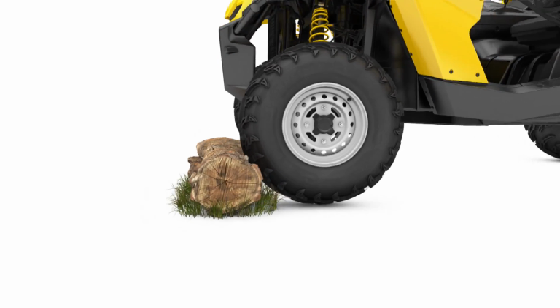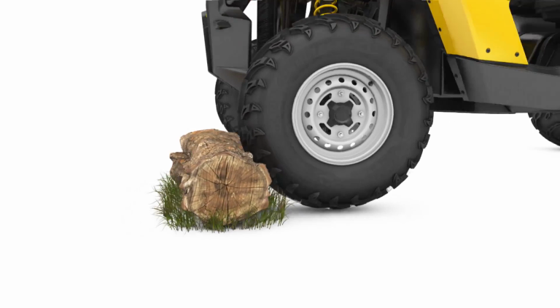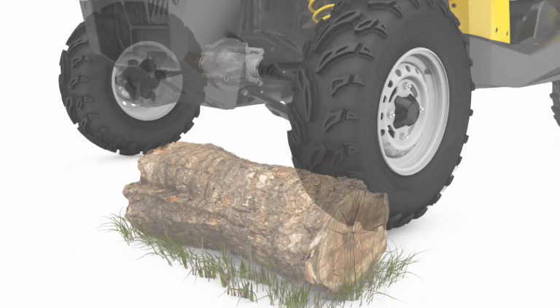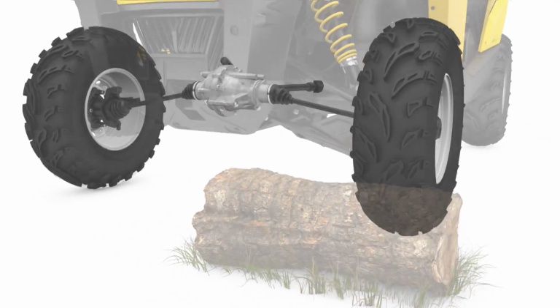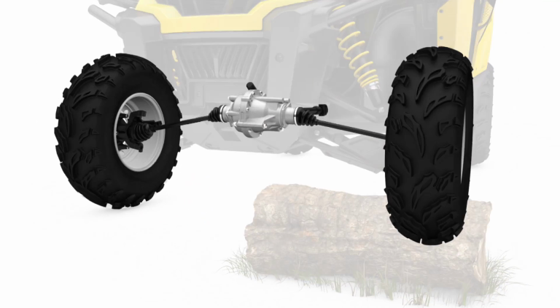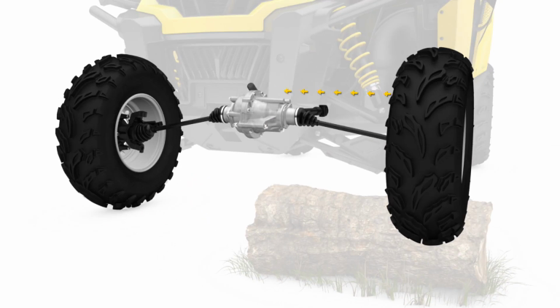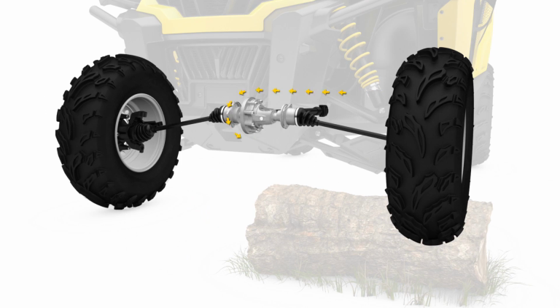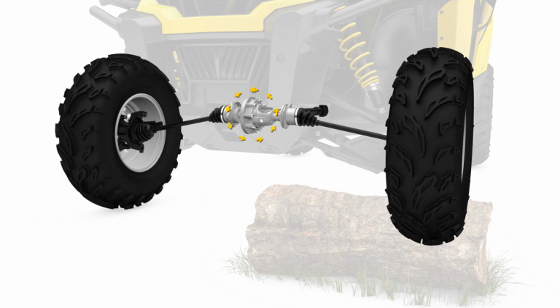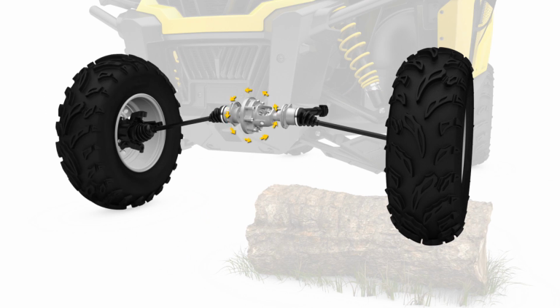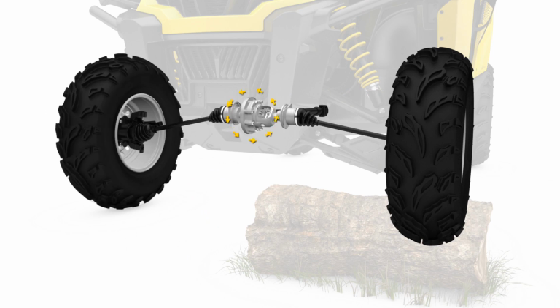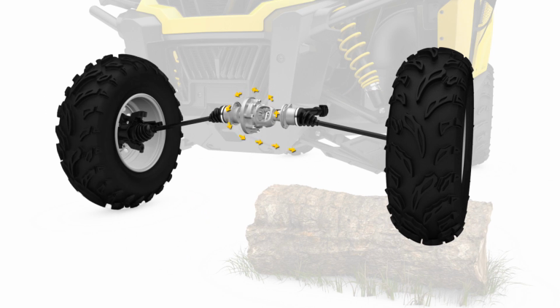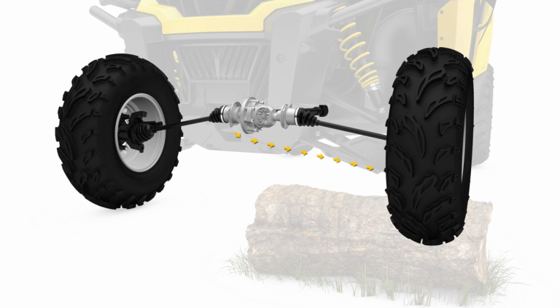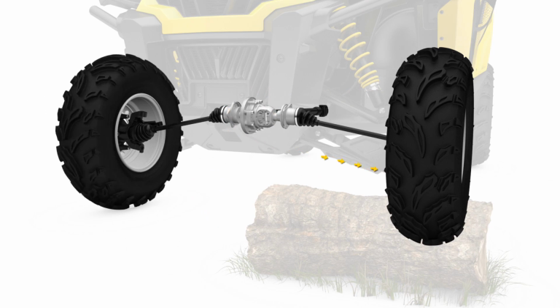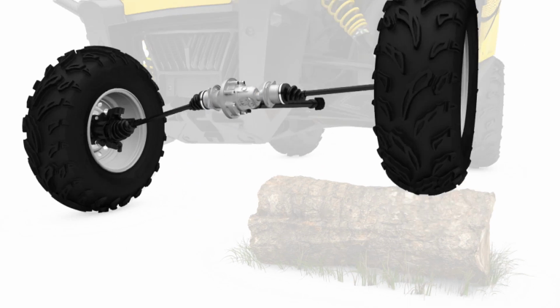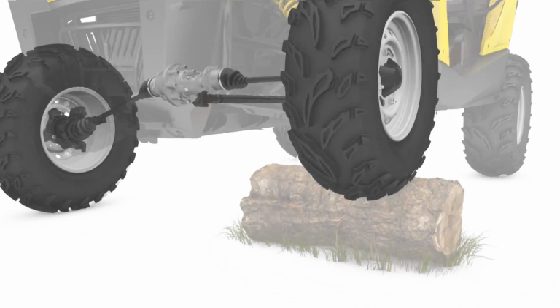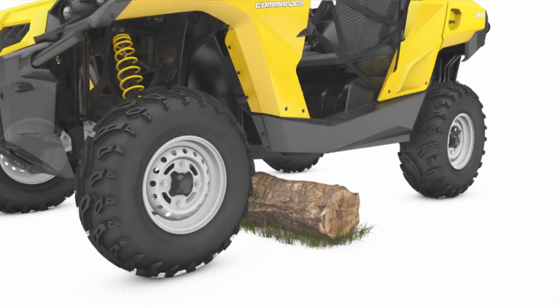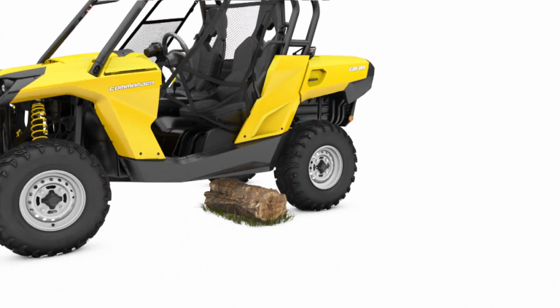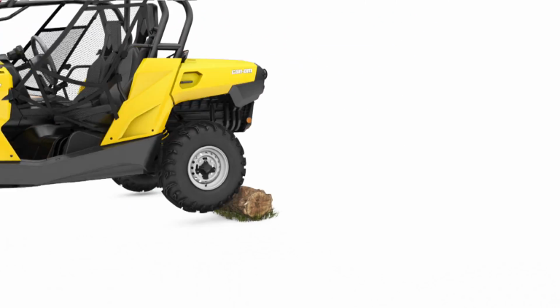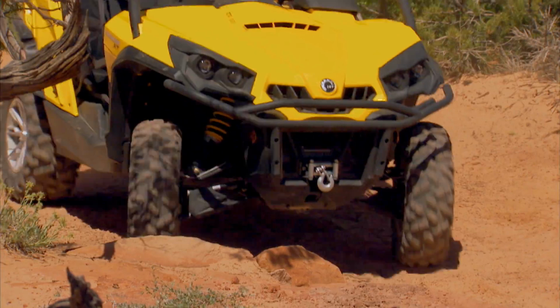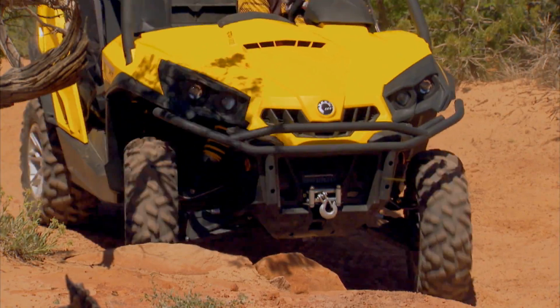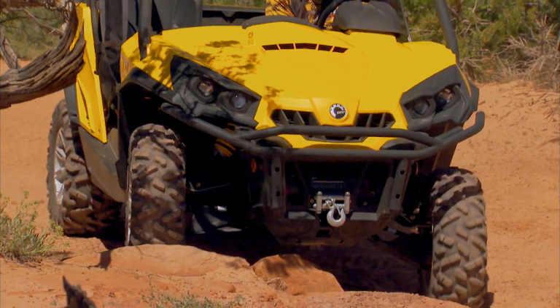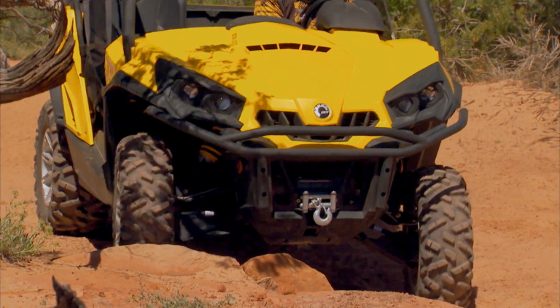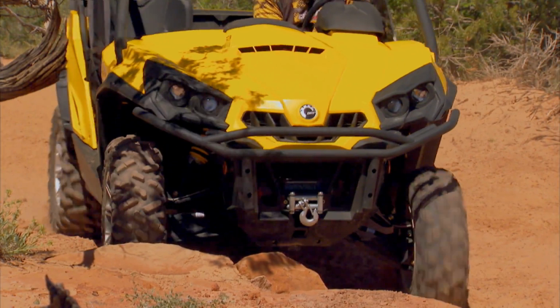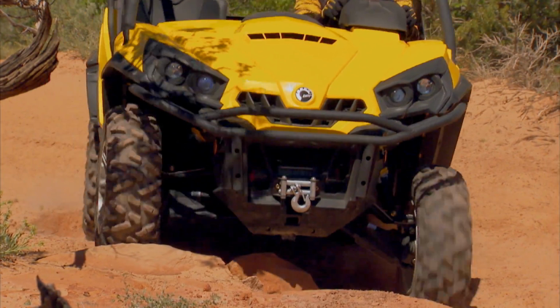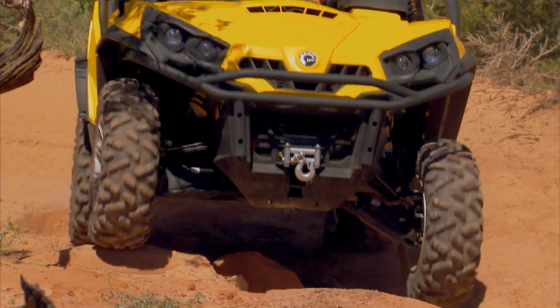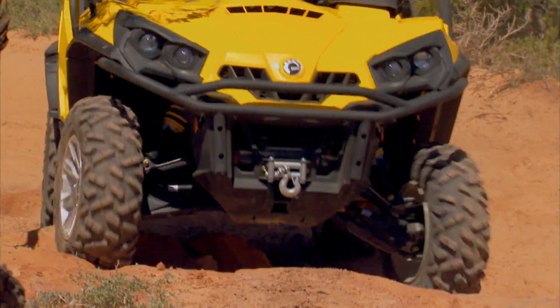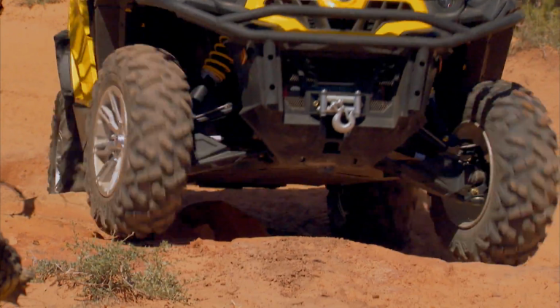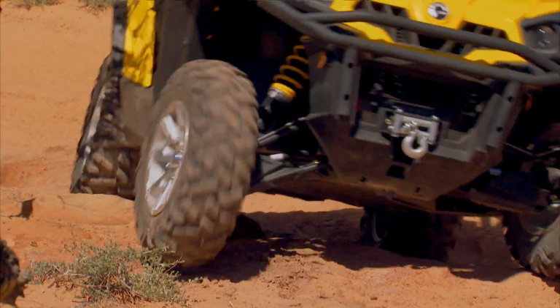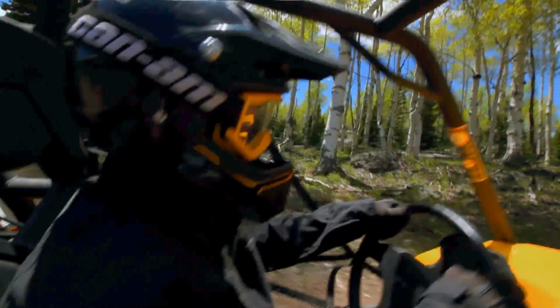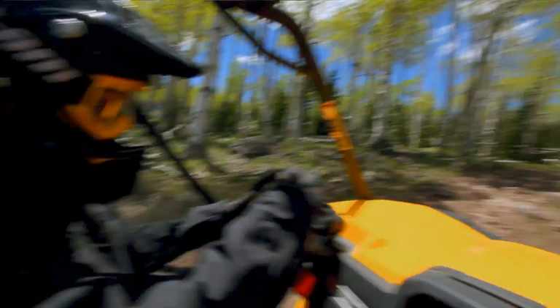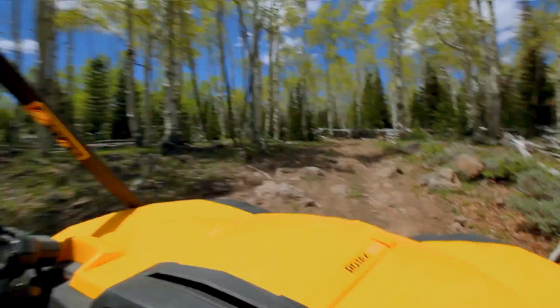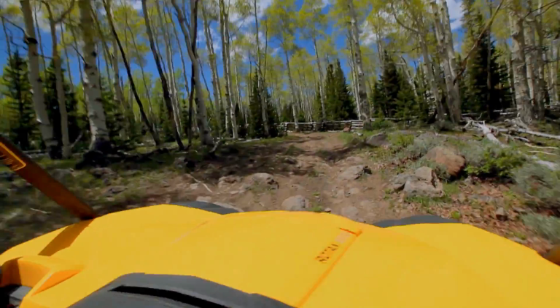VSCO-LOK progressively transfers power to the wheel with traction, with no wheel hop or driveline wind-up. It automatically disengages once it's no longer needed. Steering remains easy even in challenging situations.